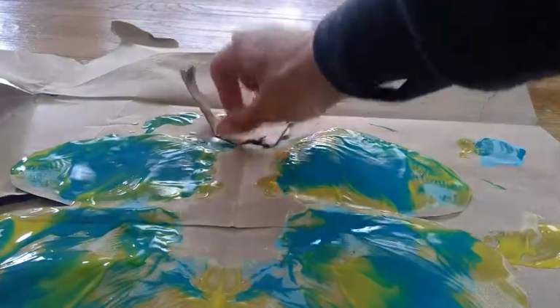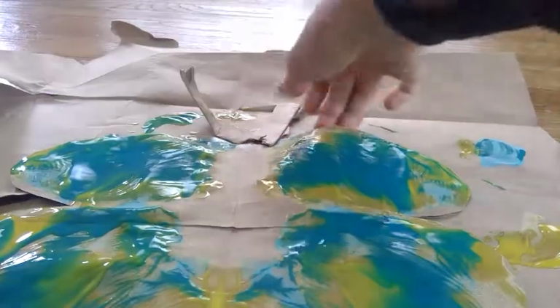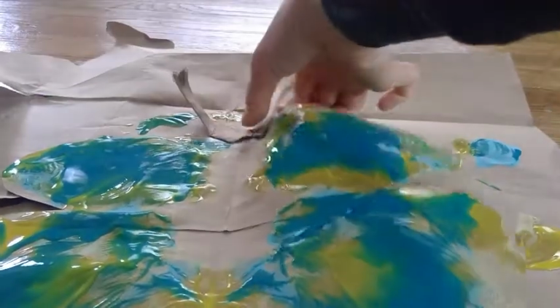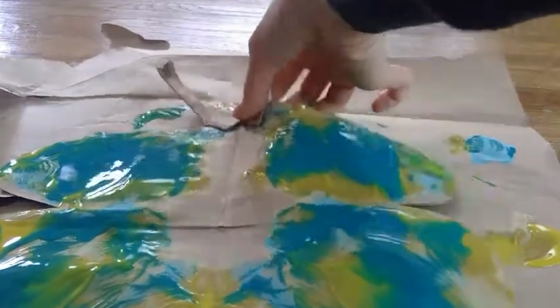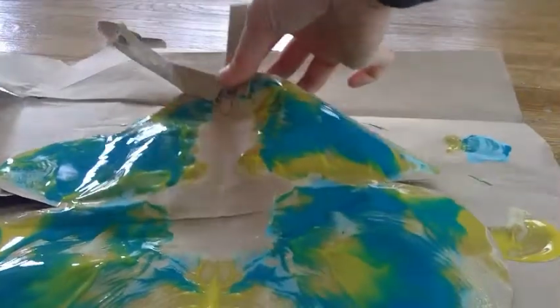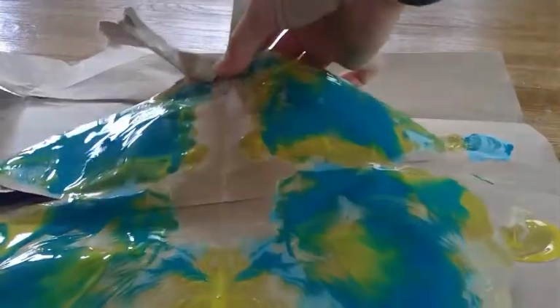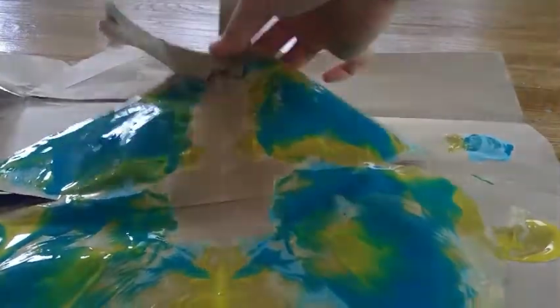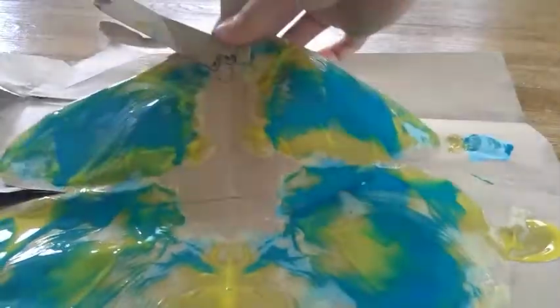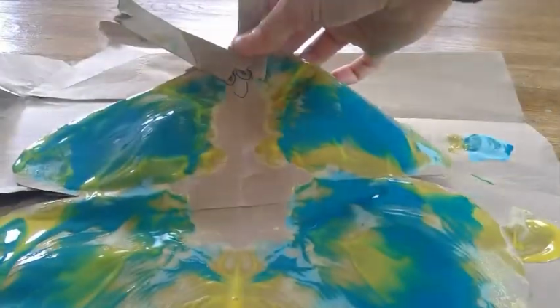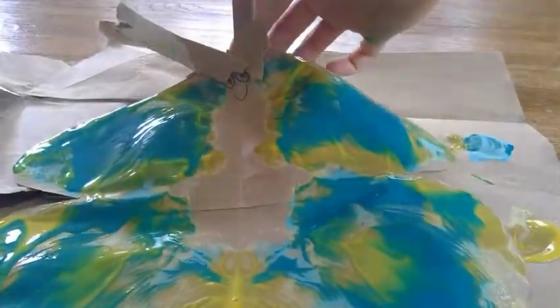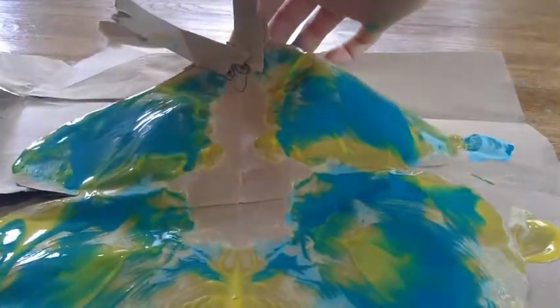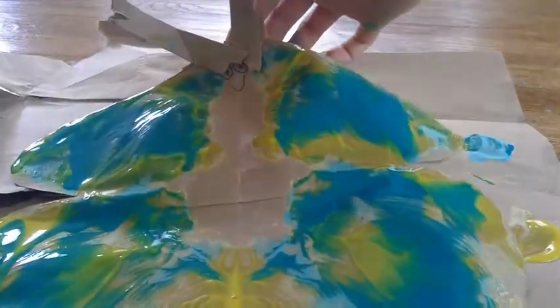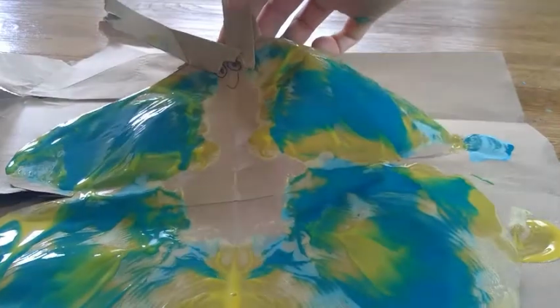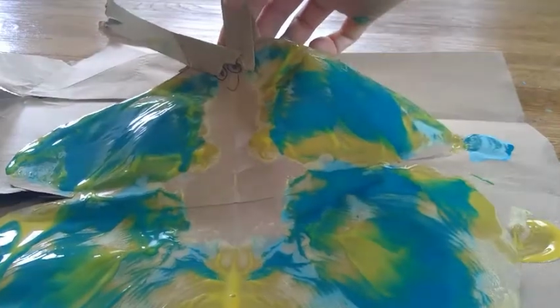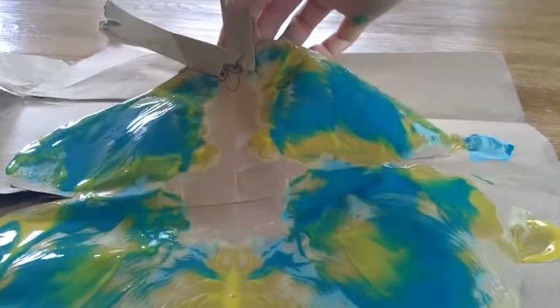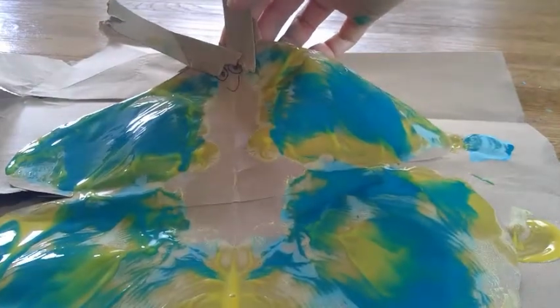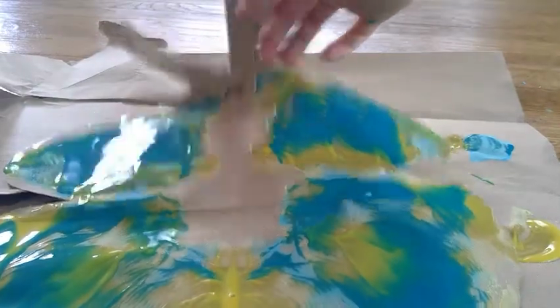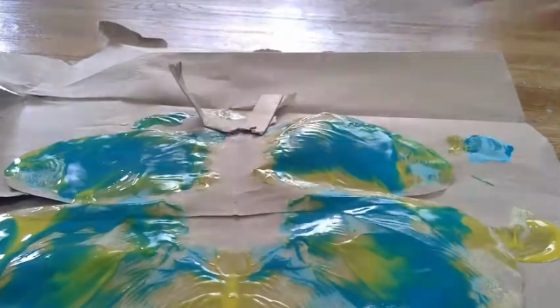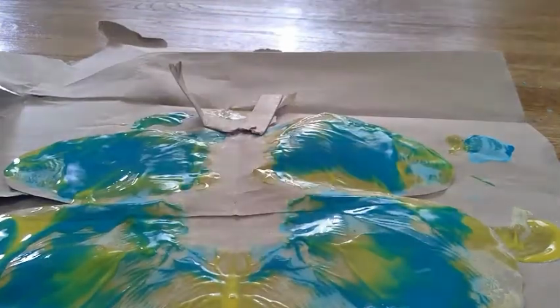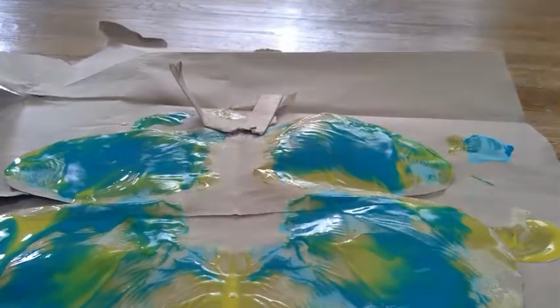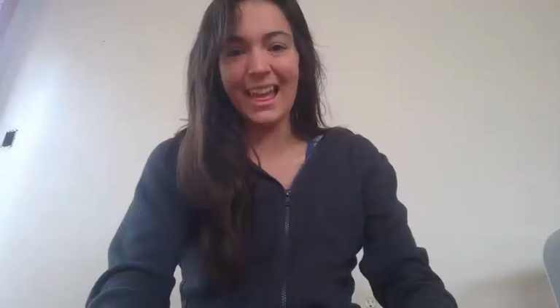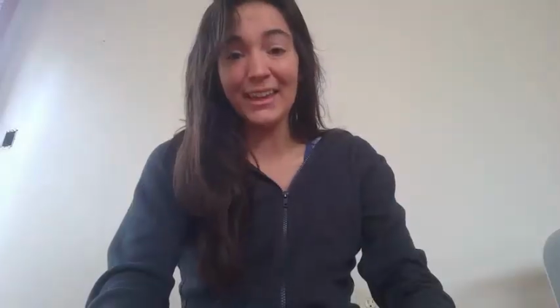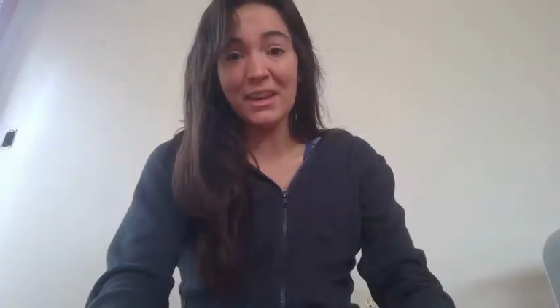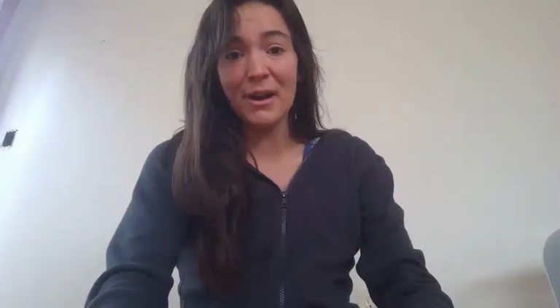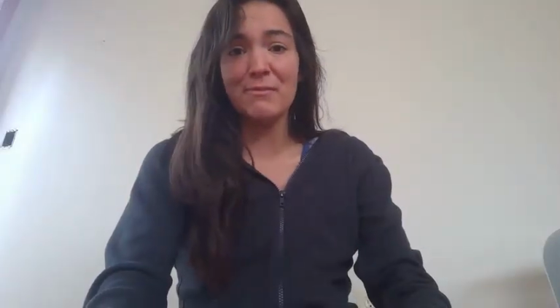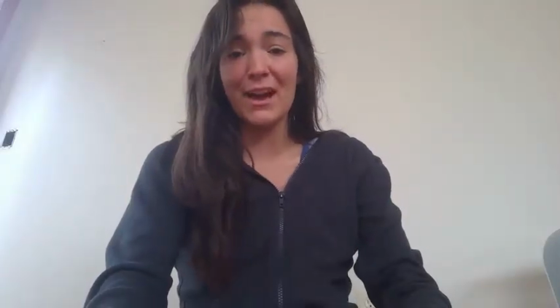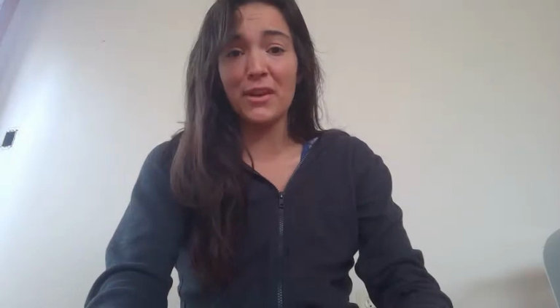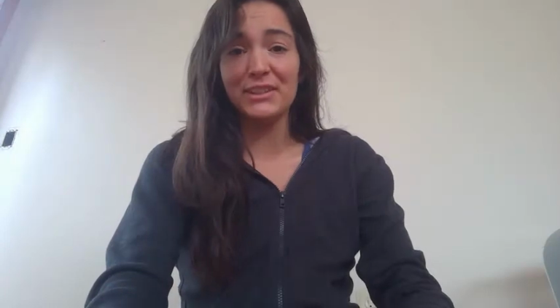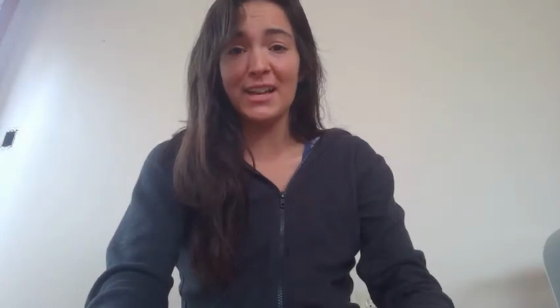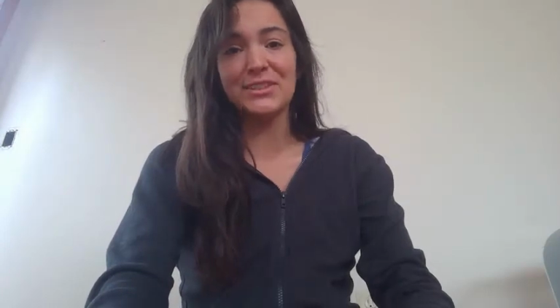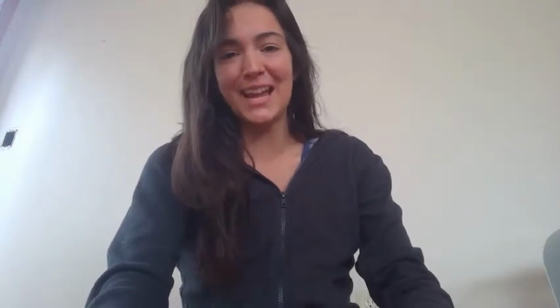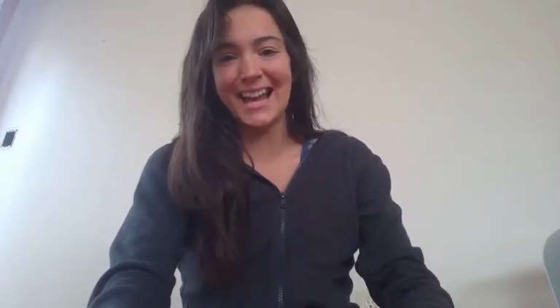And that completes your symmetry butterfly. How beautiful! I hope you had fun. Thank you for making some art with me. I'll see you next time.